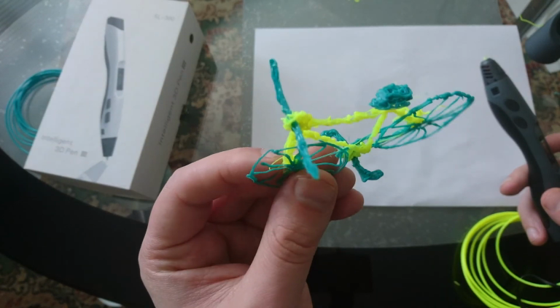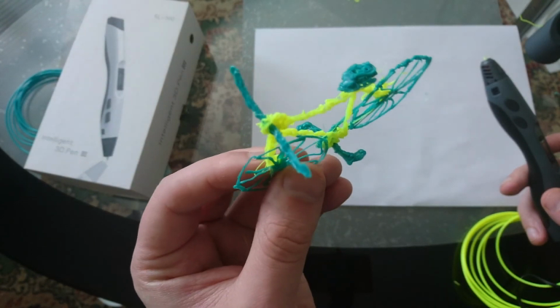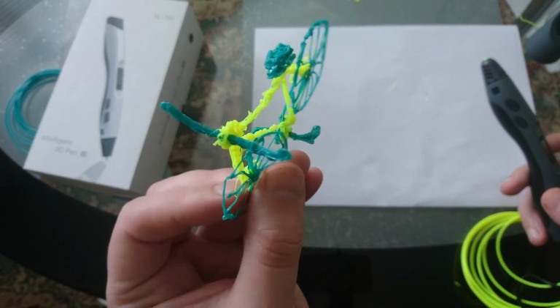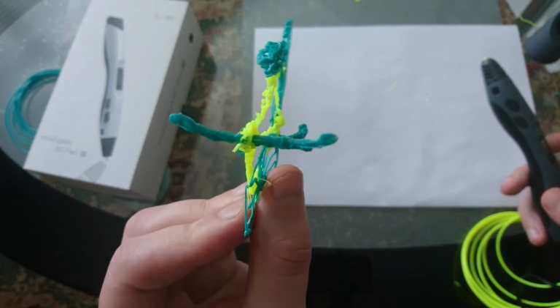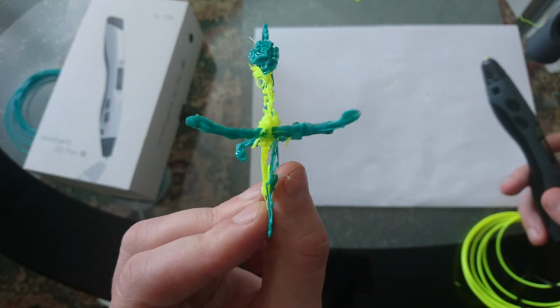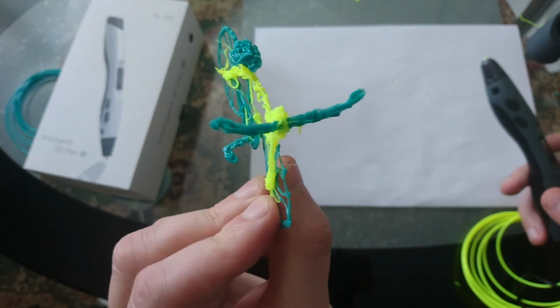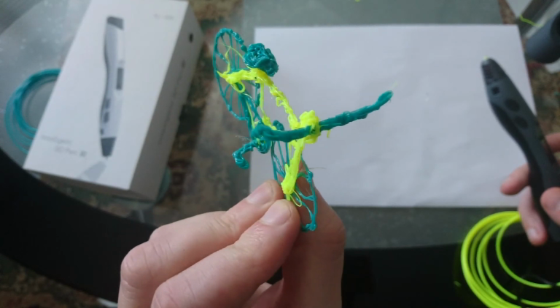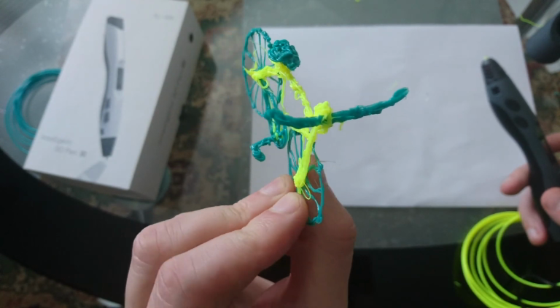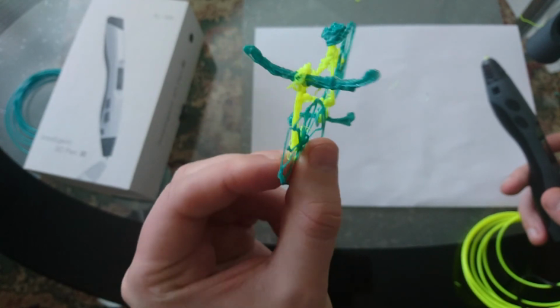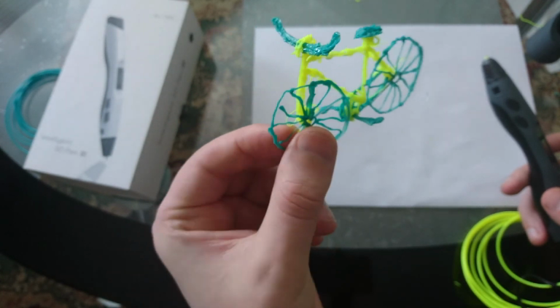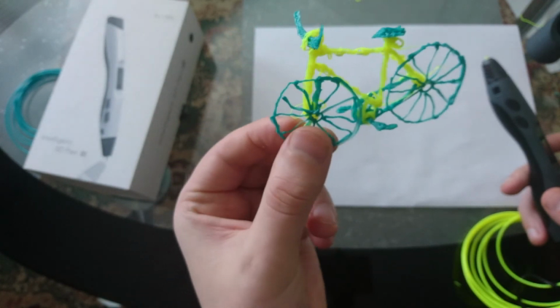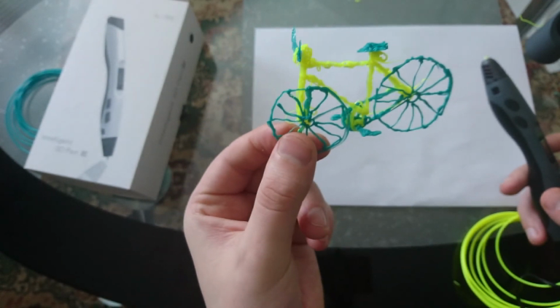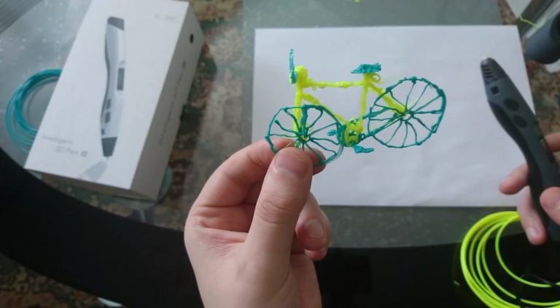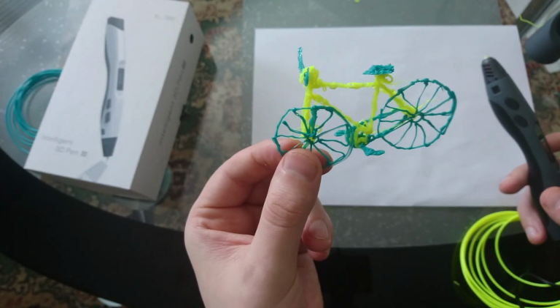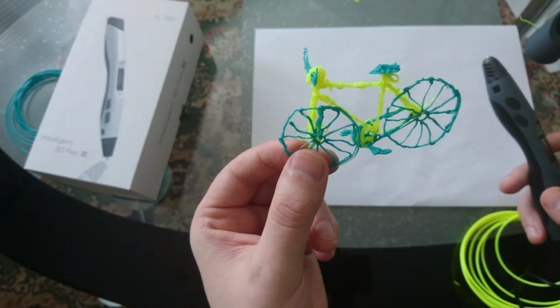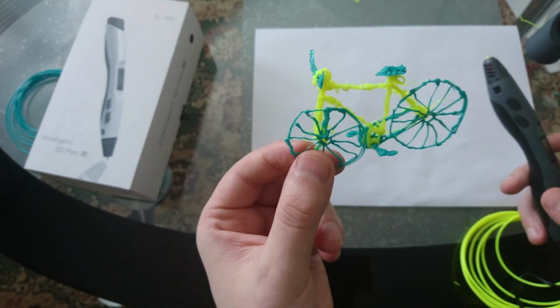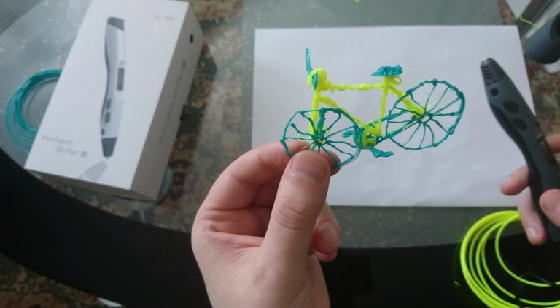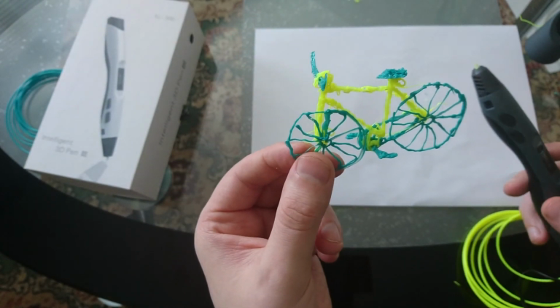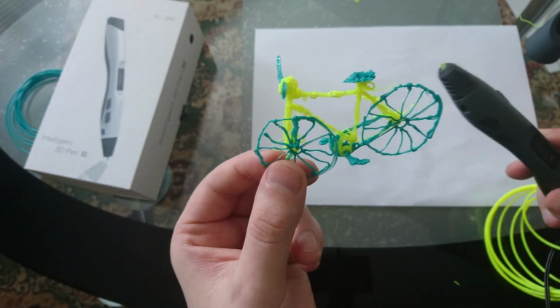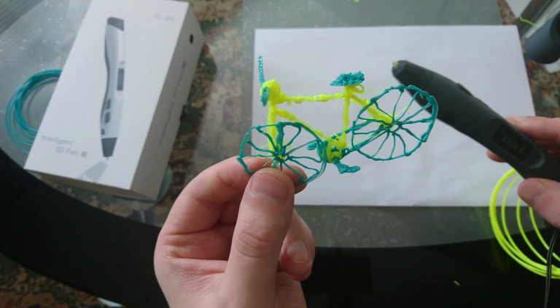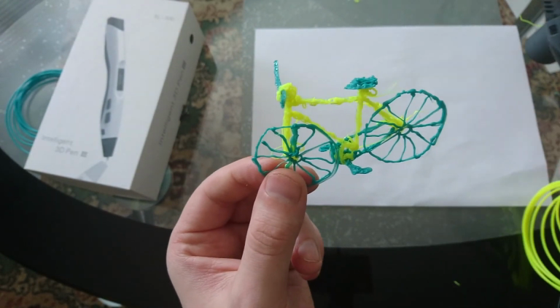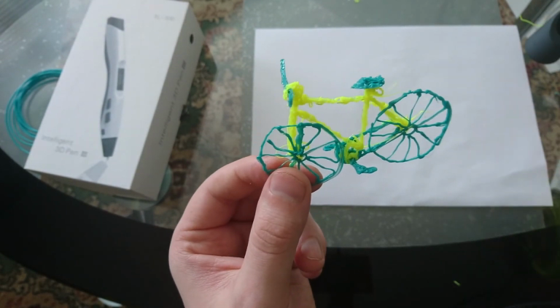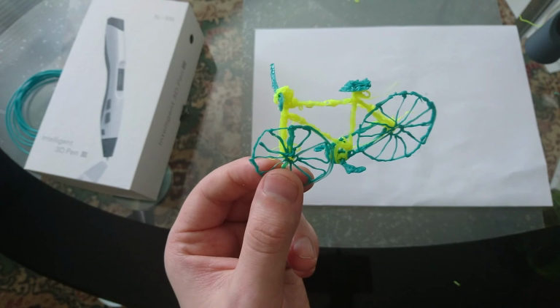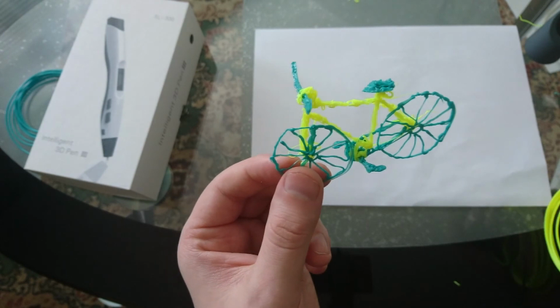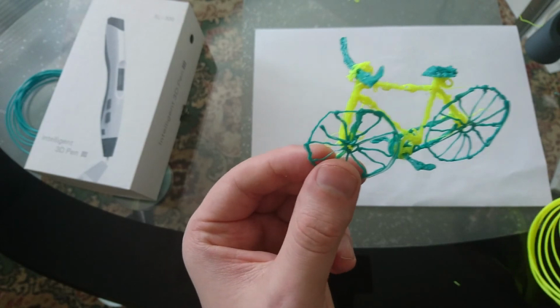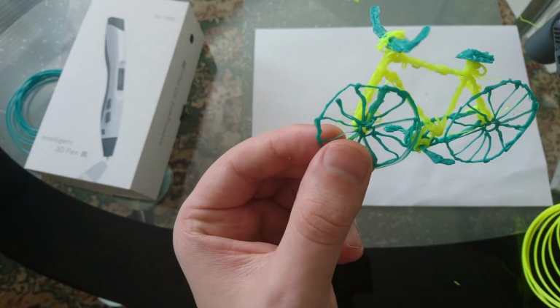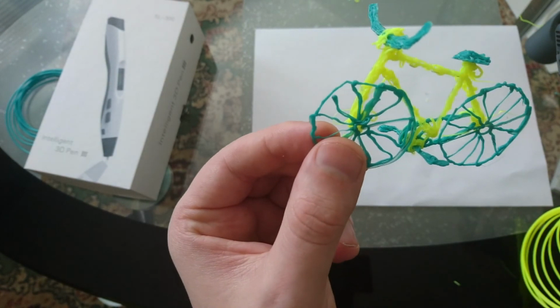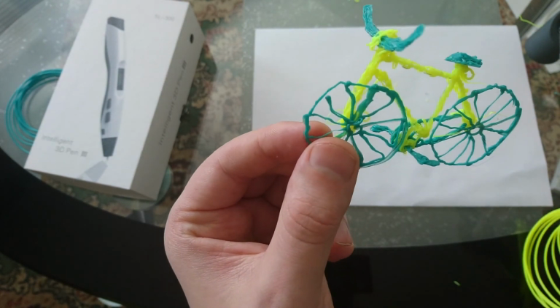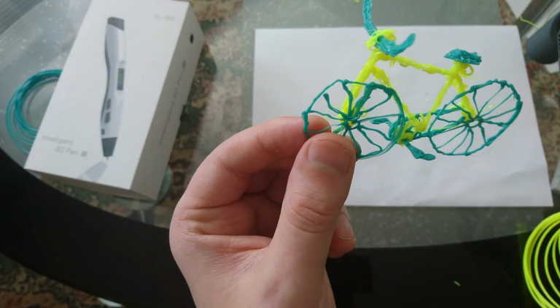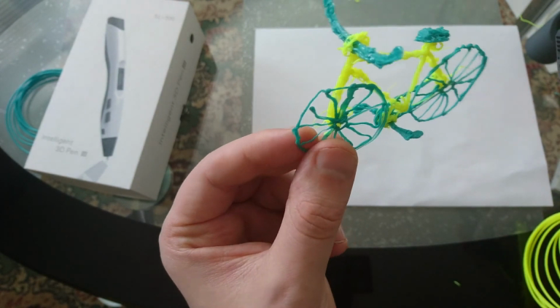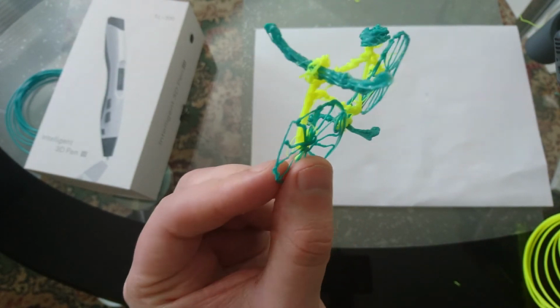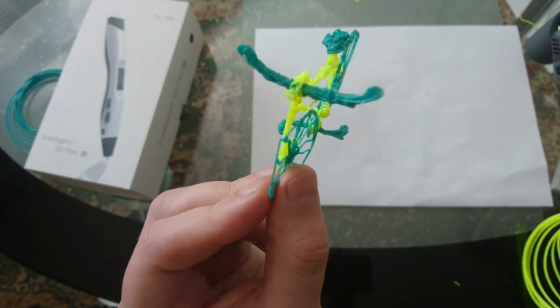As you can see, it's quite good from the first go. I've never used one of these pens before, so from the first go, that's pretty good, I think.